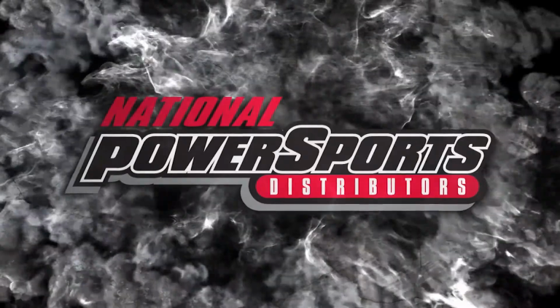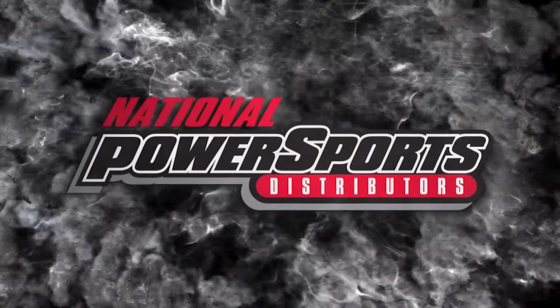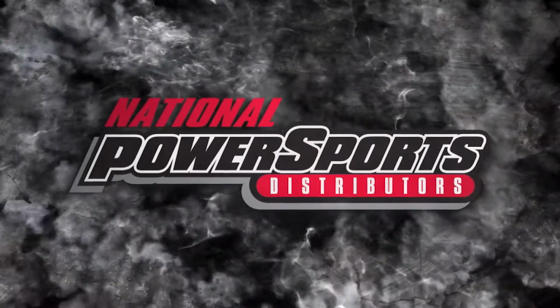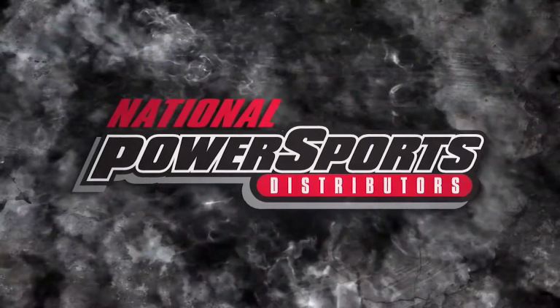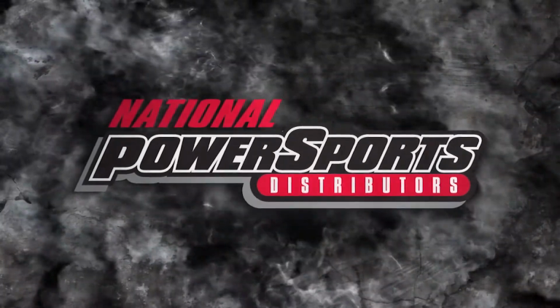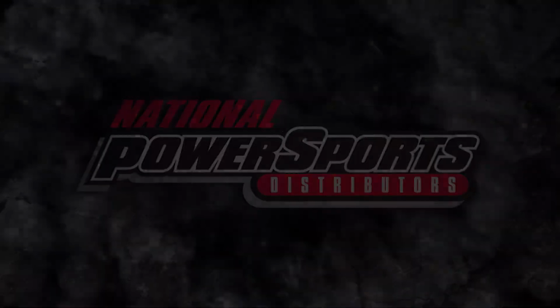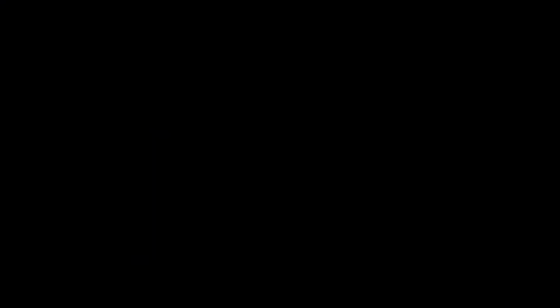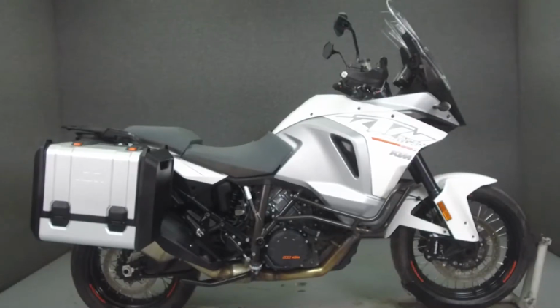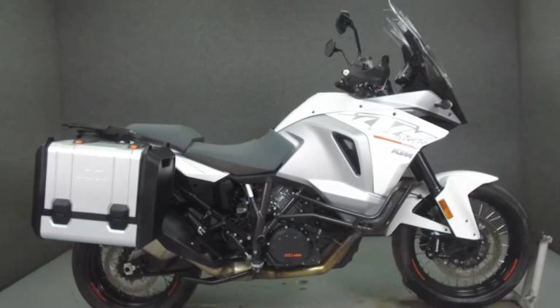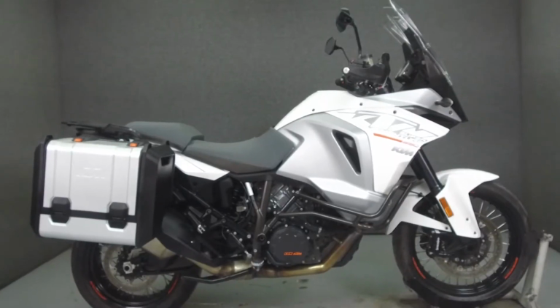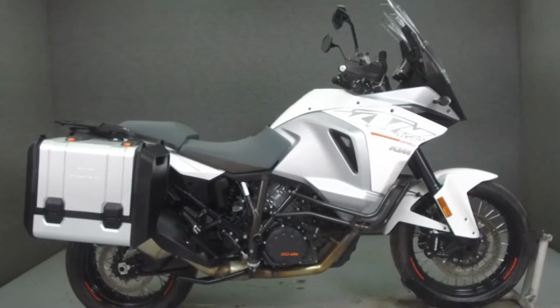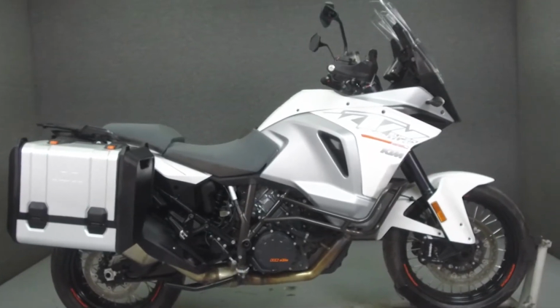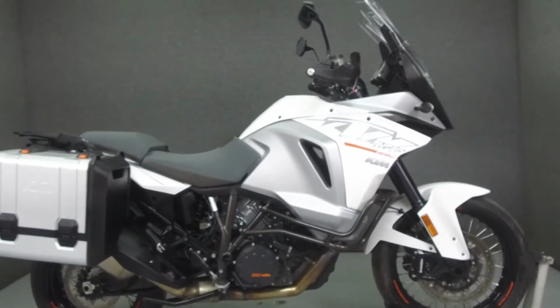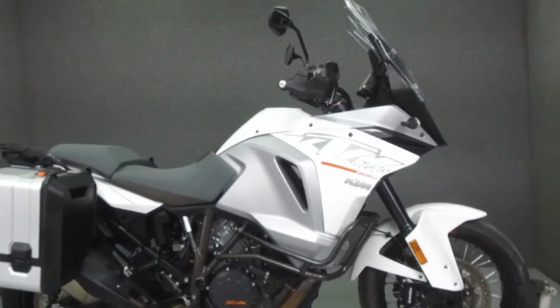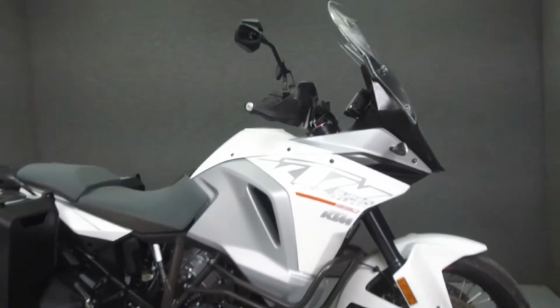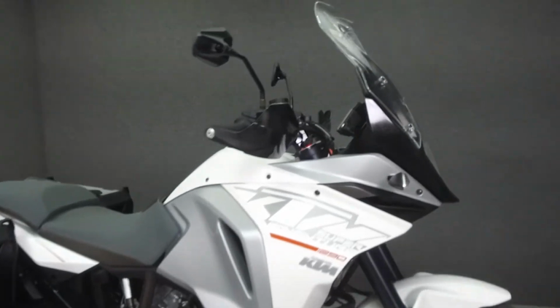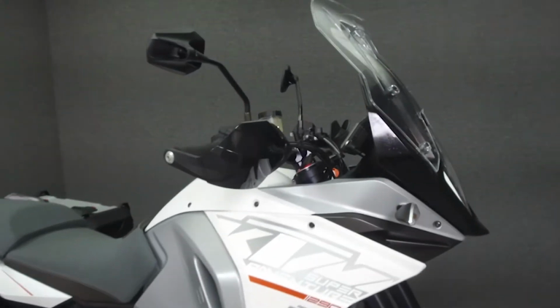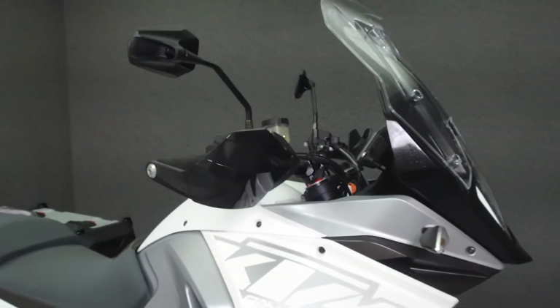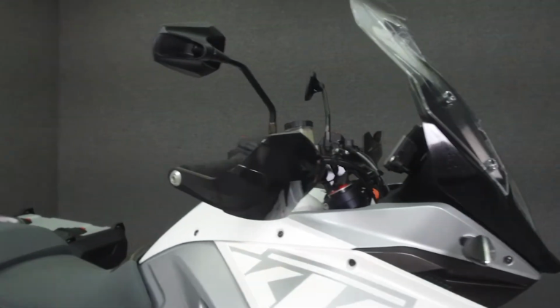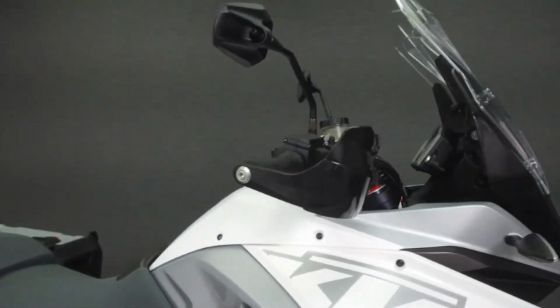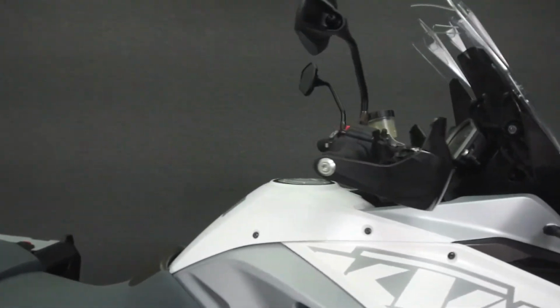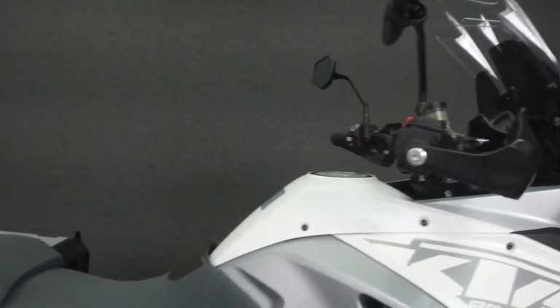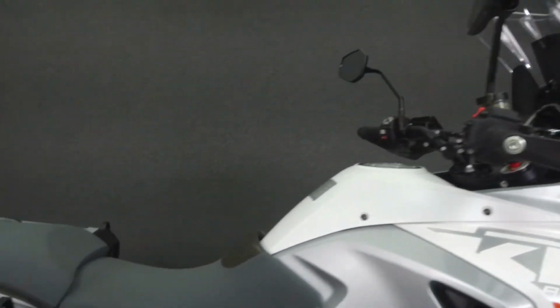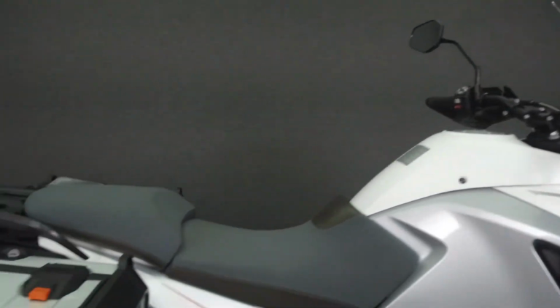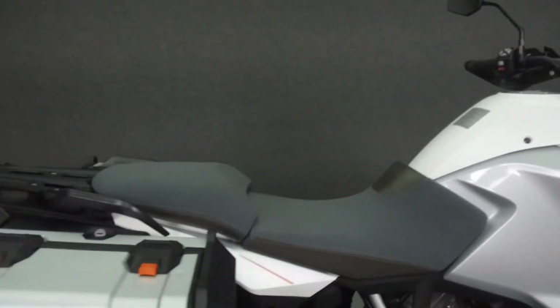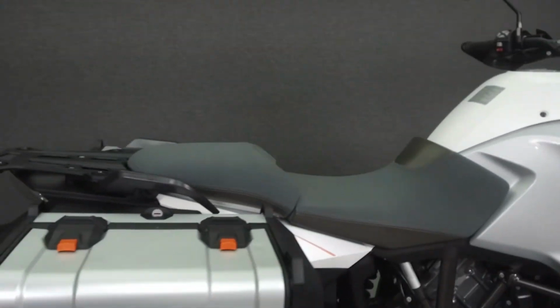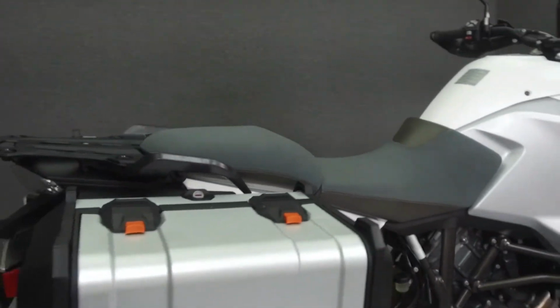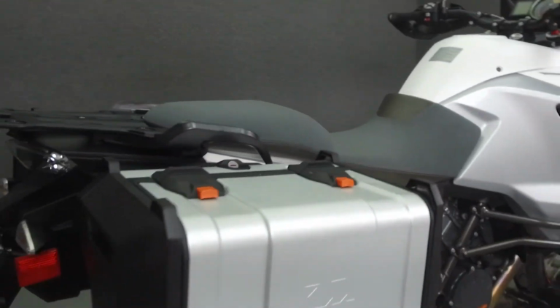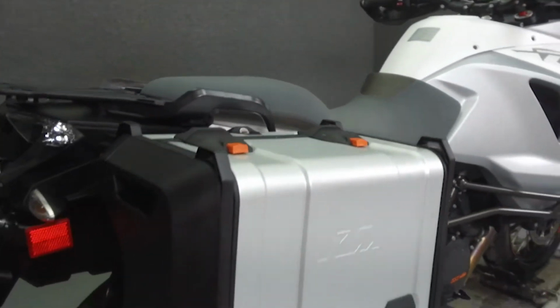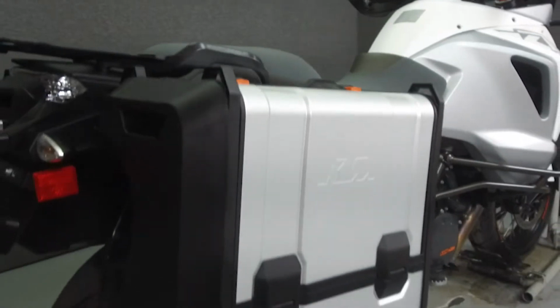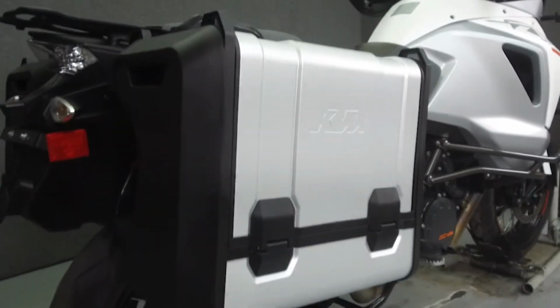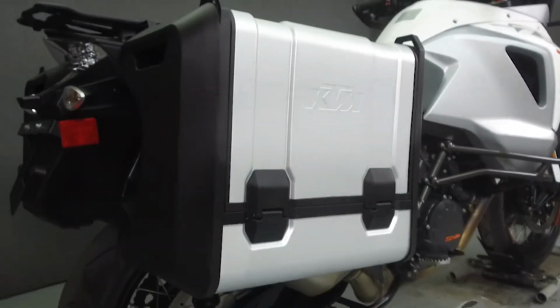Hey everyone, this is Keegan from National Power Sports. Today we're going to take a look at this 2015 KTM 1290 Super Adventure with 6,262 miles.